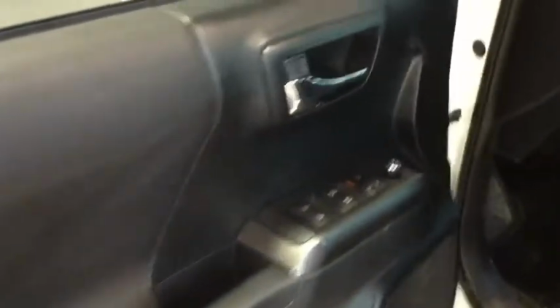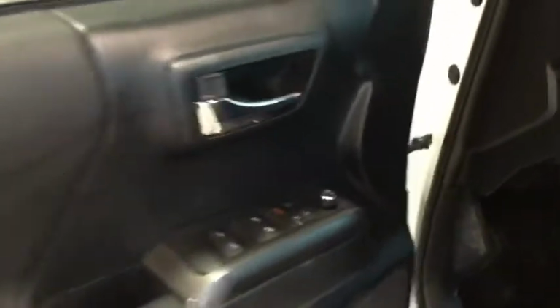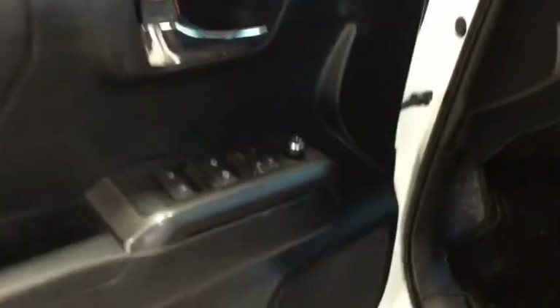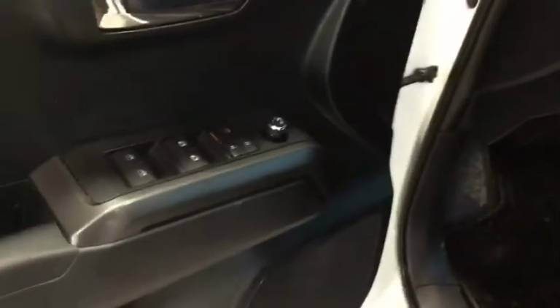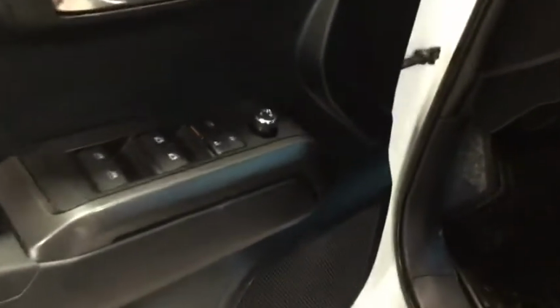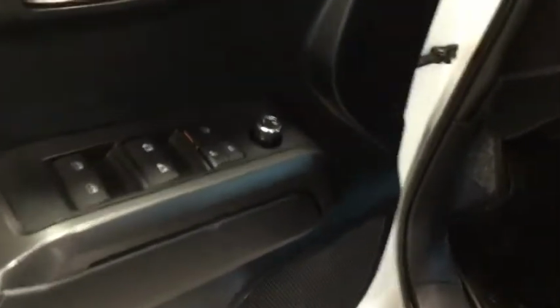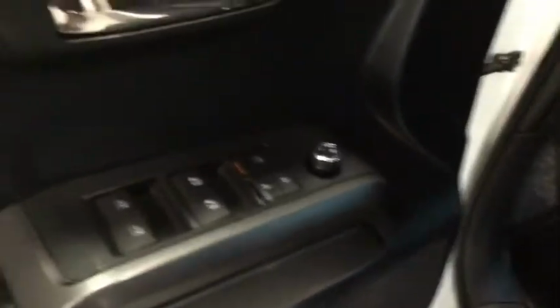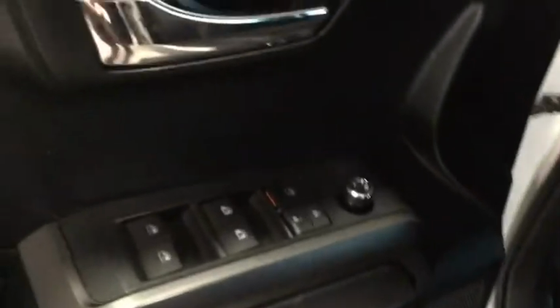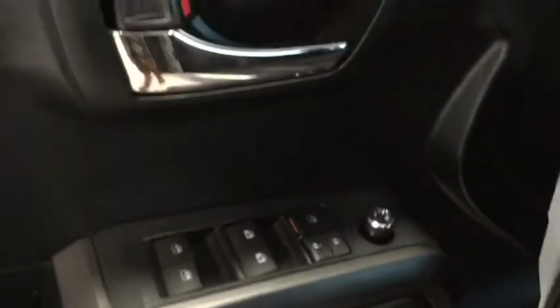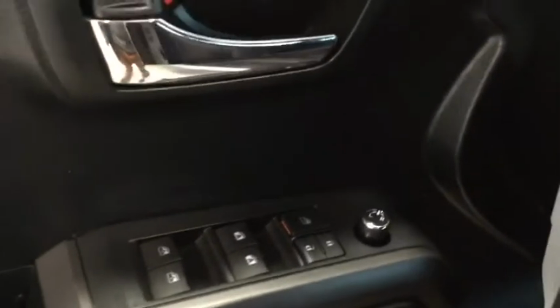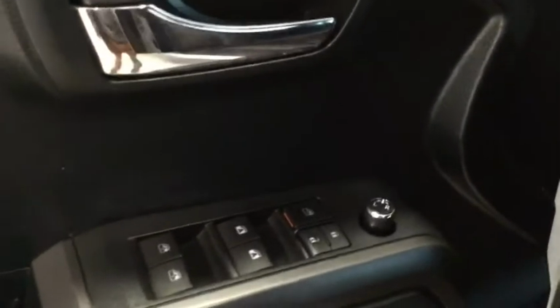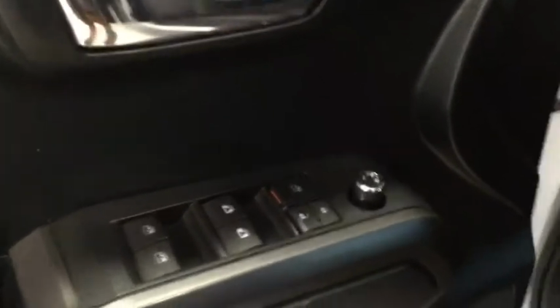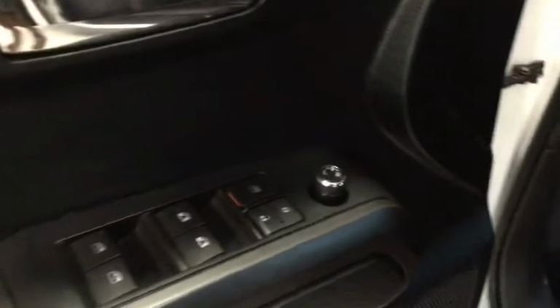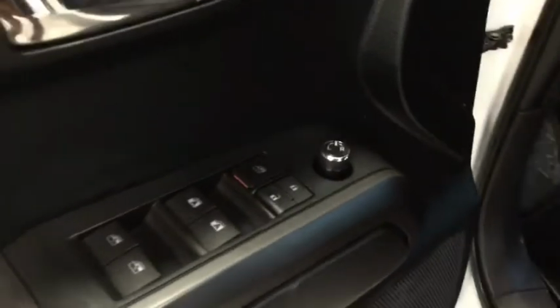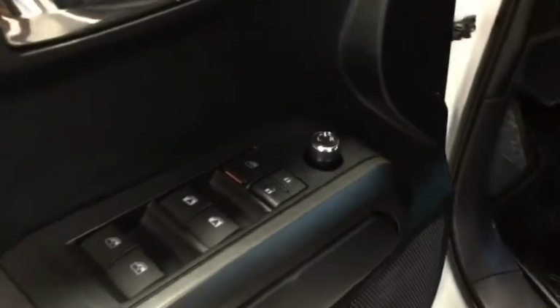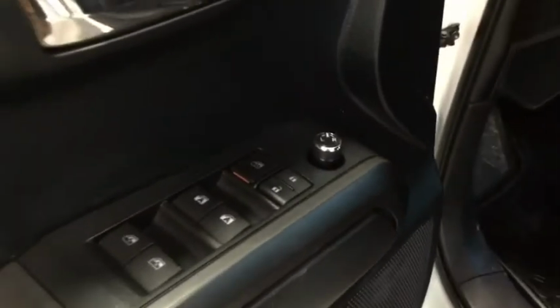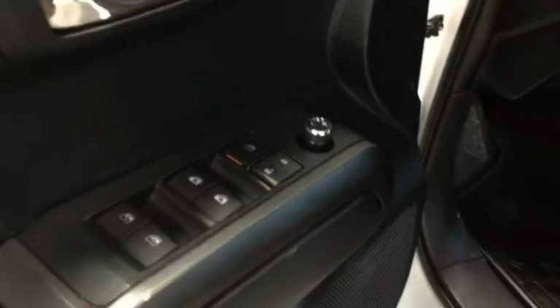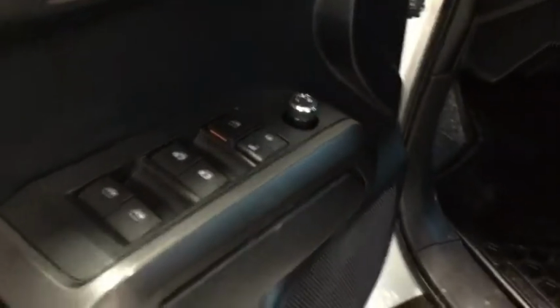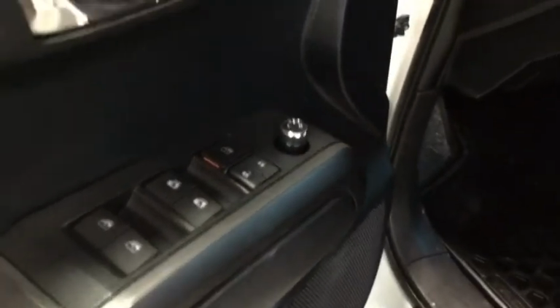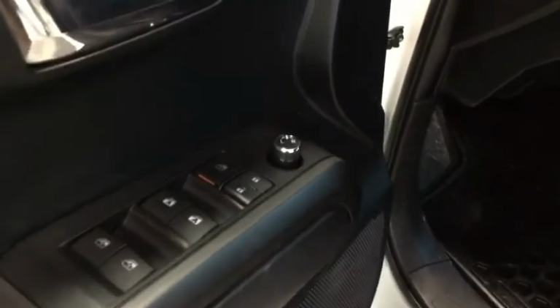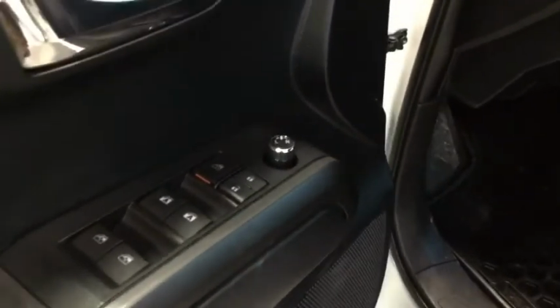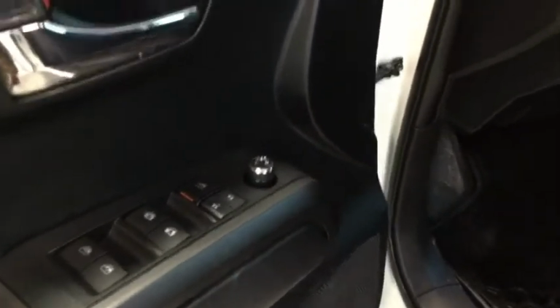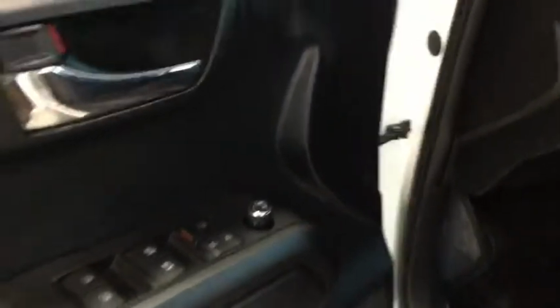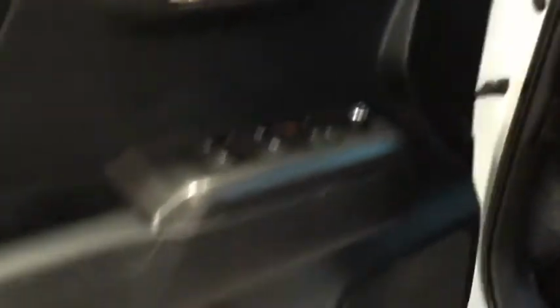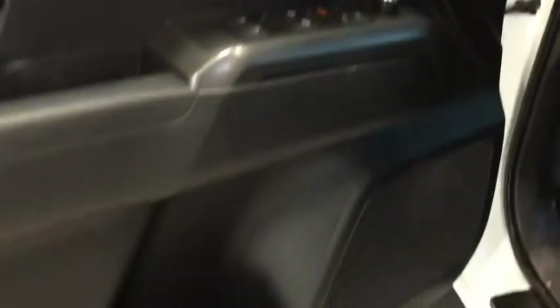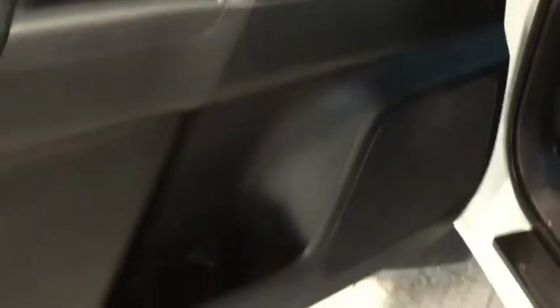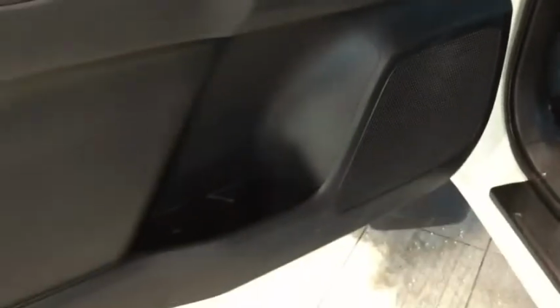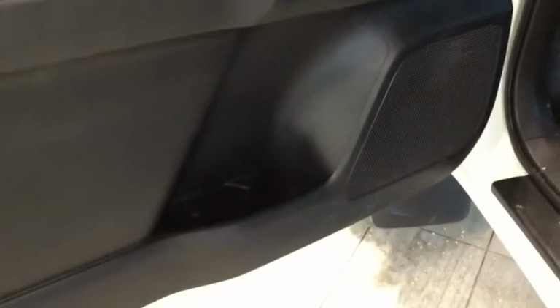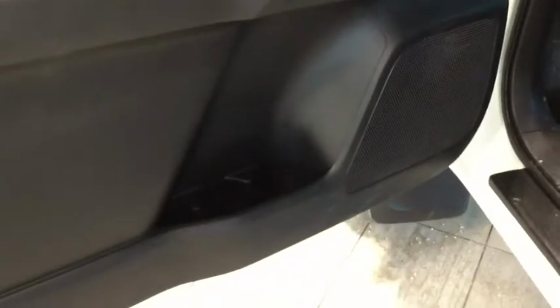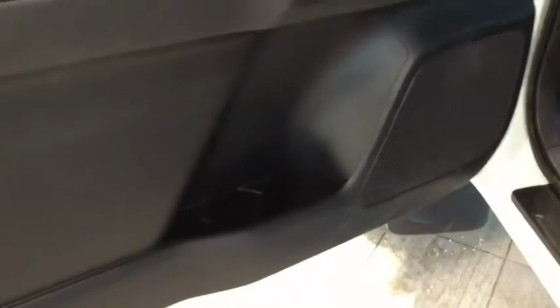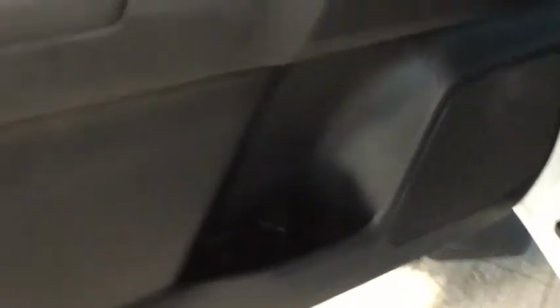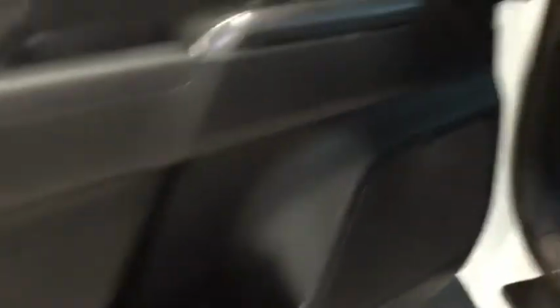Here's our driver's side door panel. We have all four window buttons, we have the lock and unlock, plus we have the window lock button and the mirror adjust, with some space just below for your drinks.